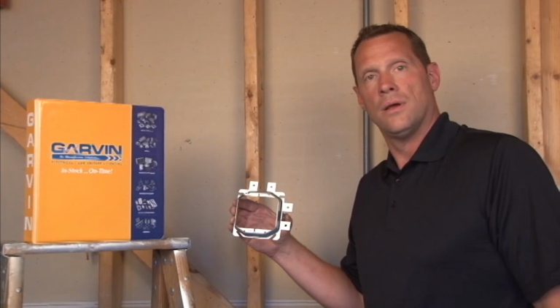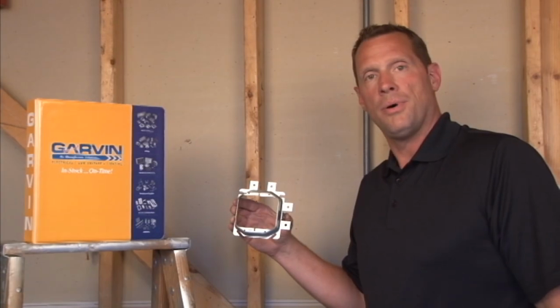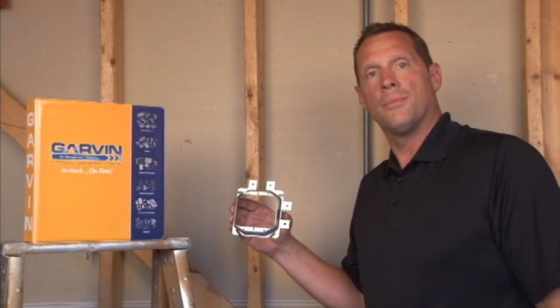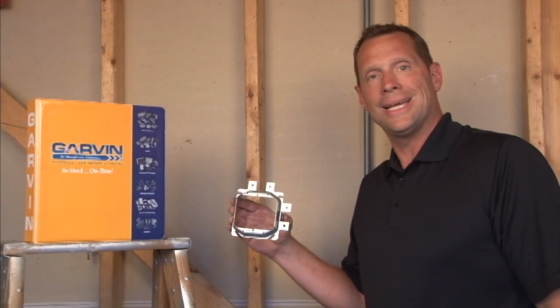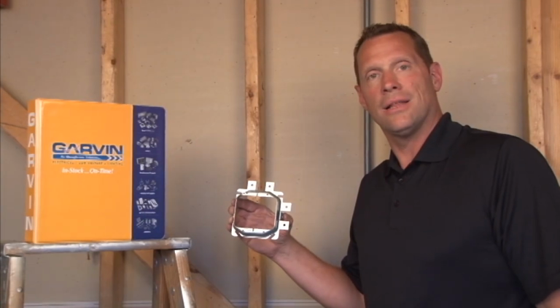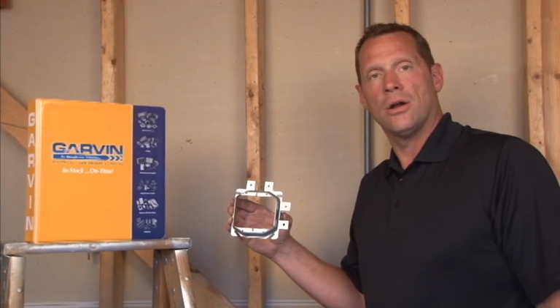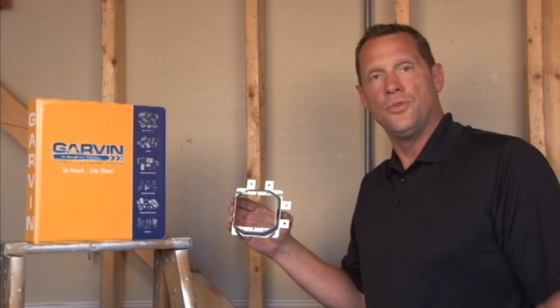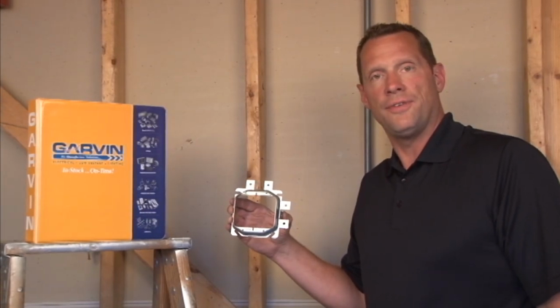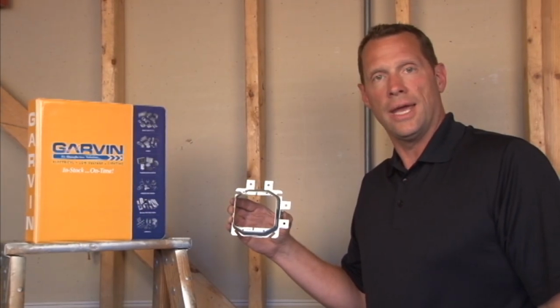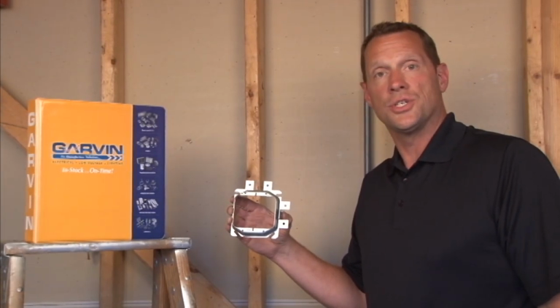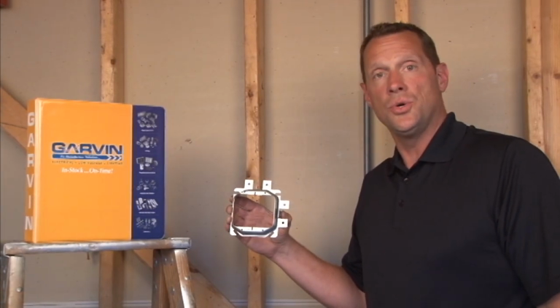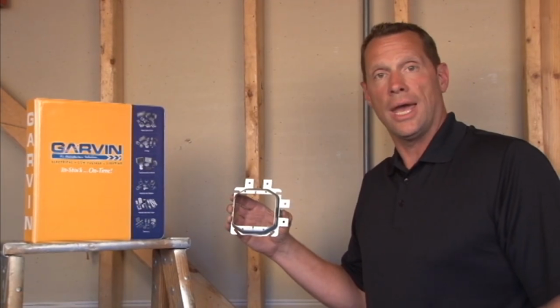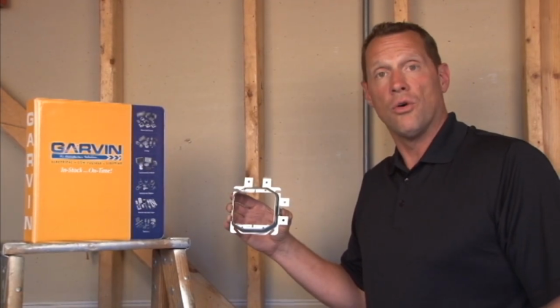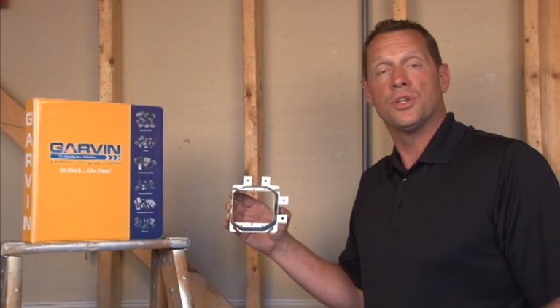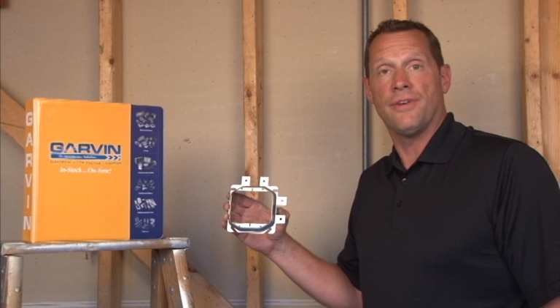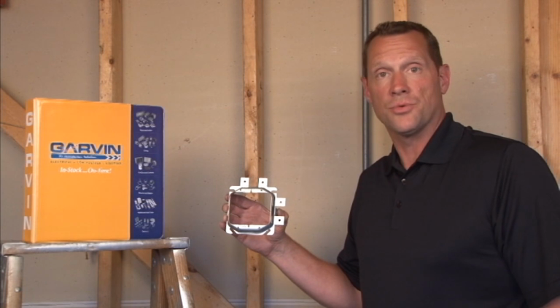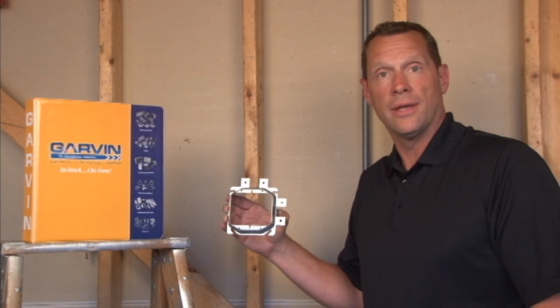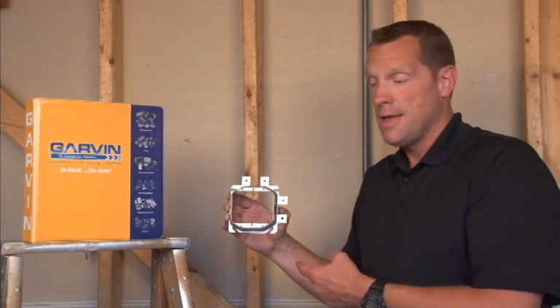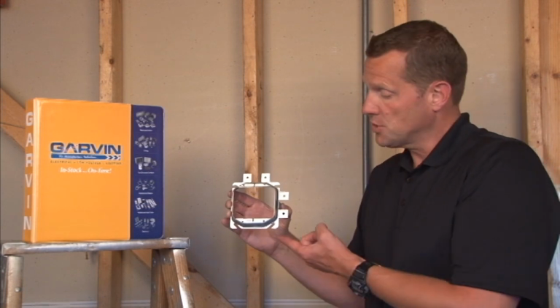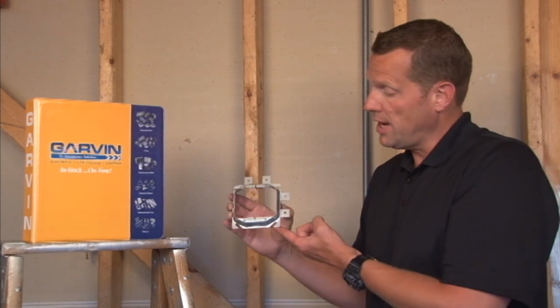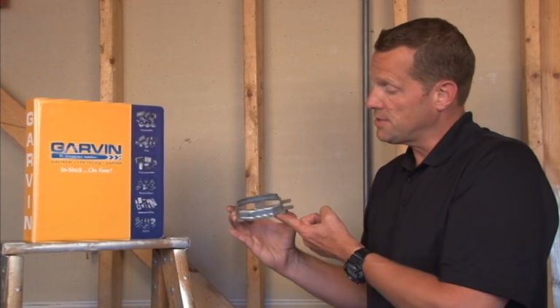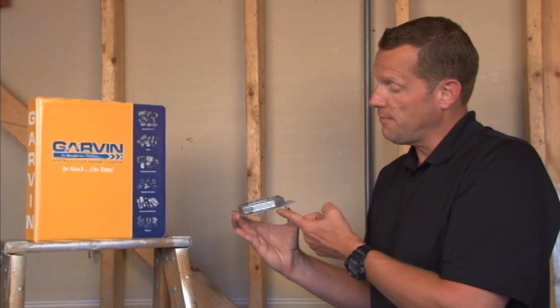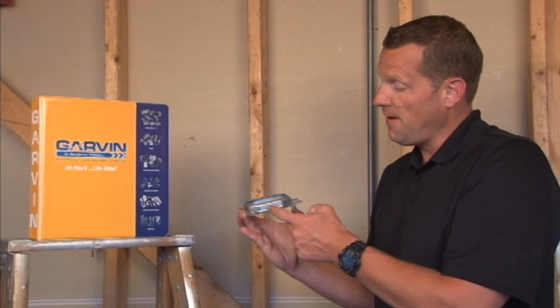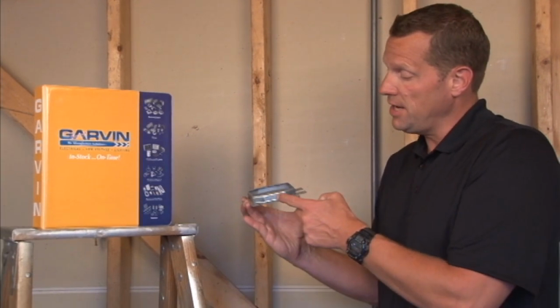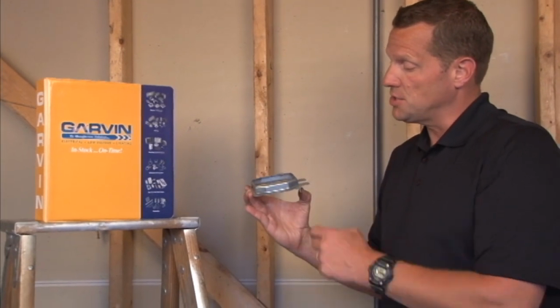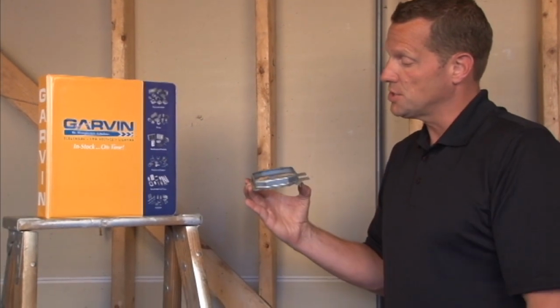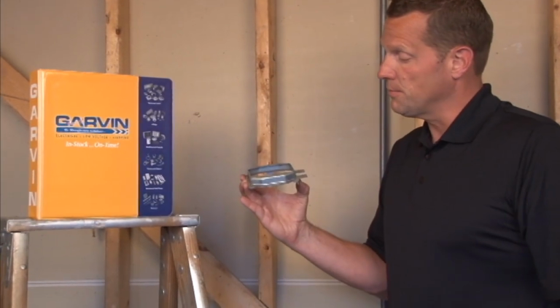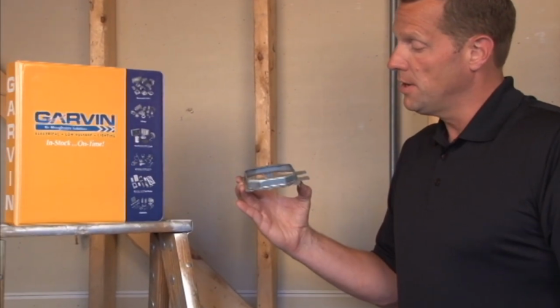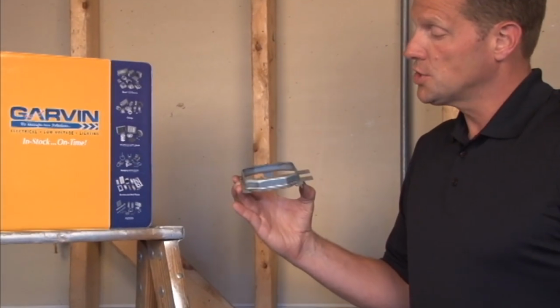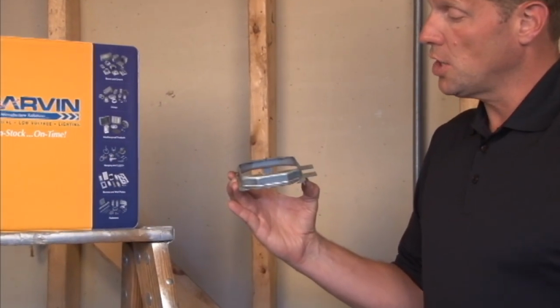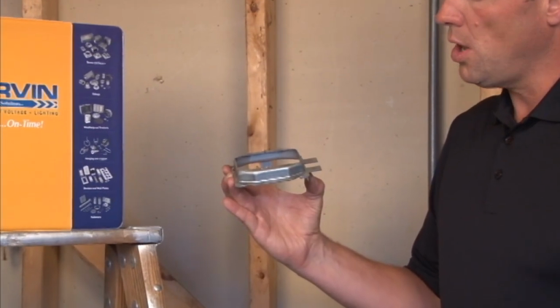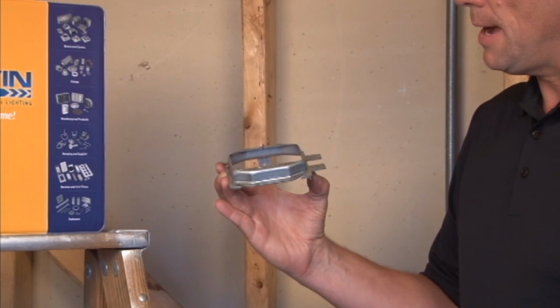Part number SLR258 is a 2-gang low voltage device ring that is raised 5/8 inches from the stud wall depth.